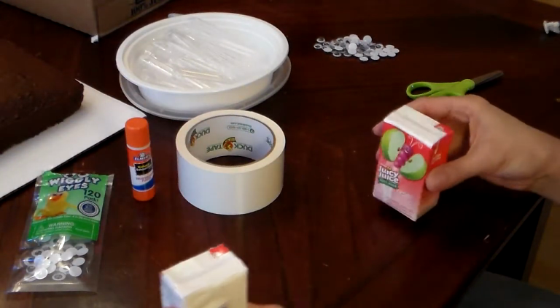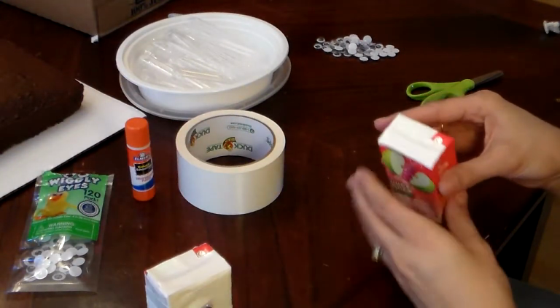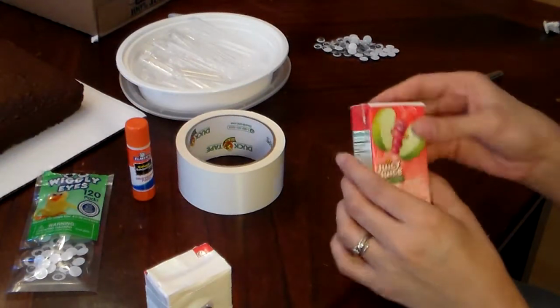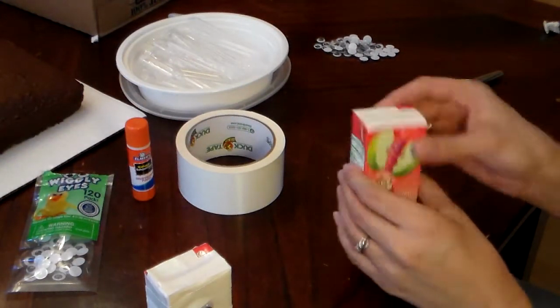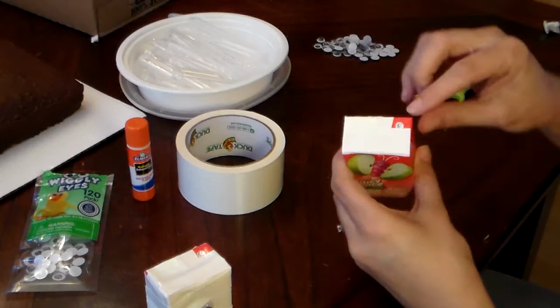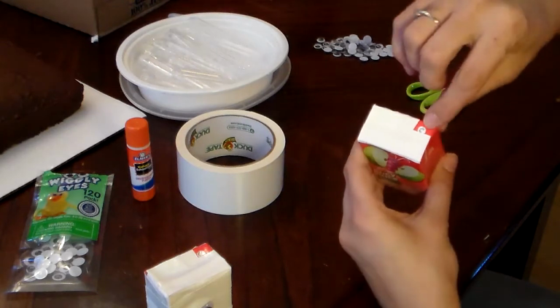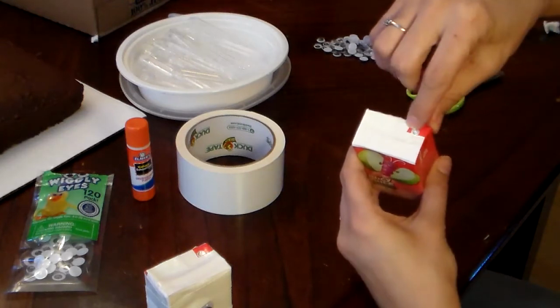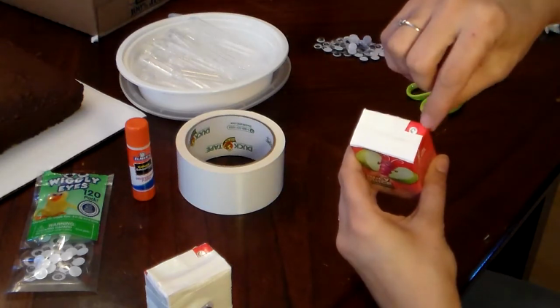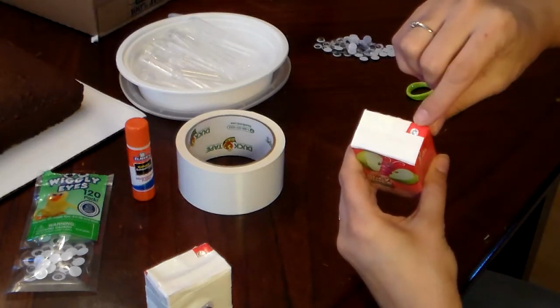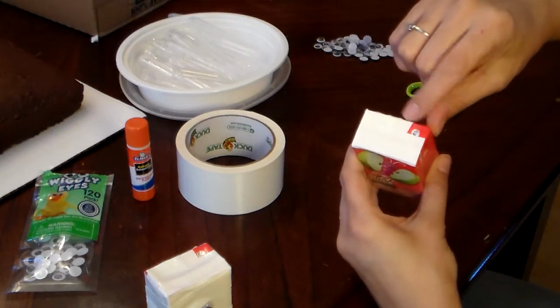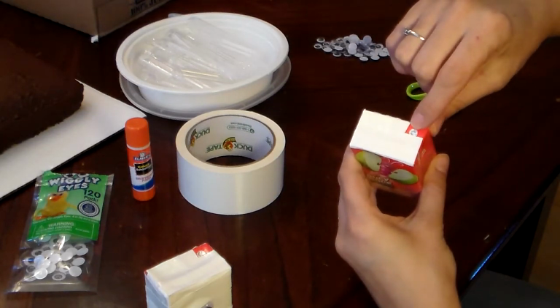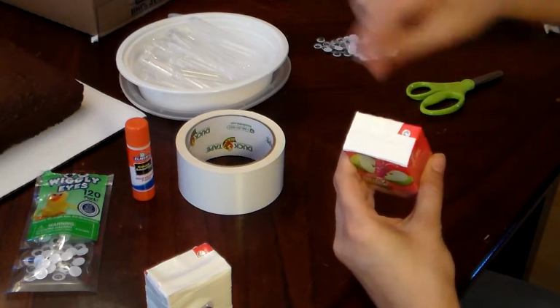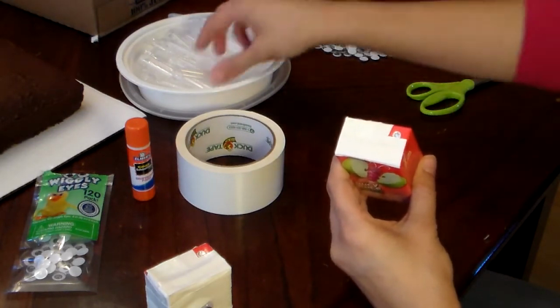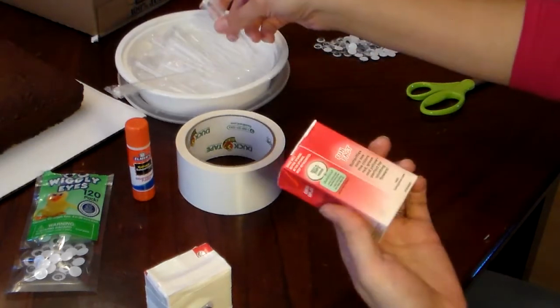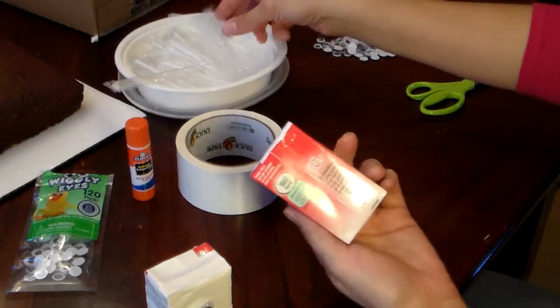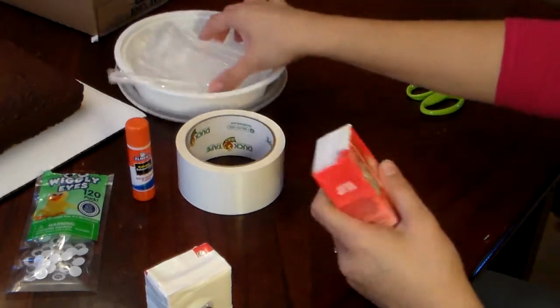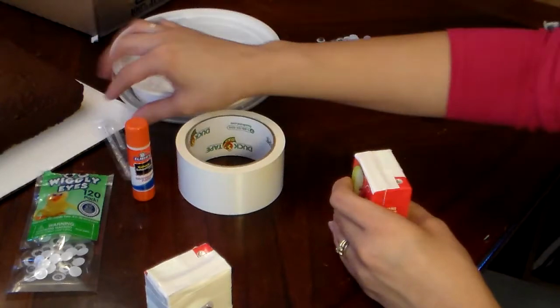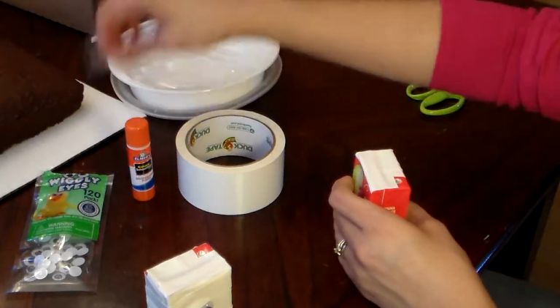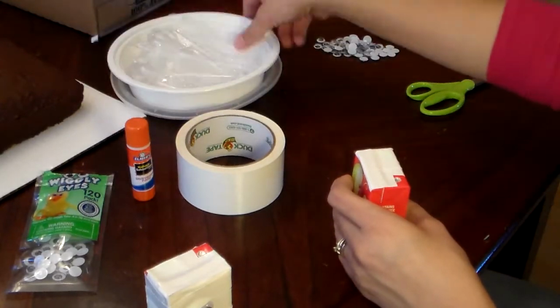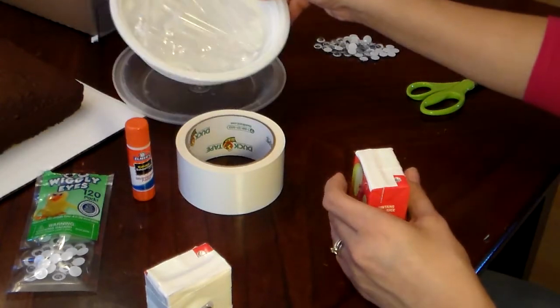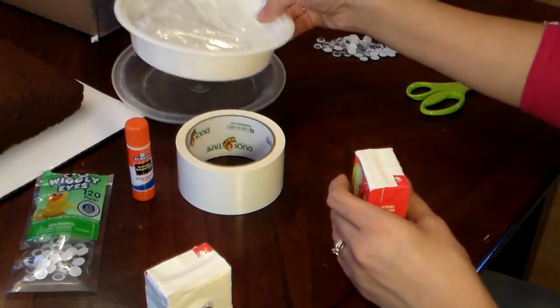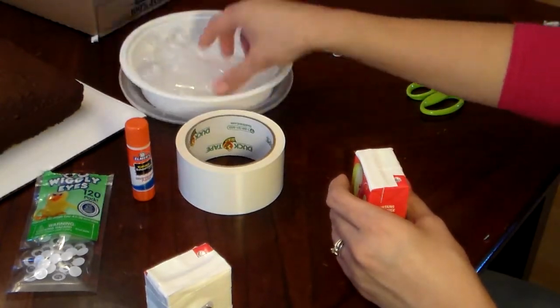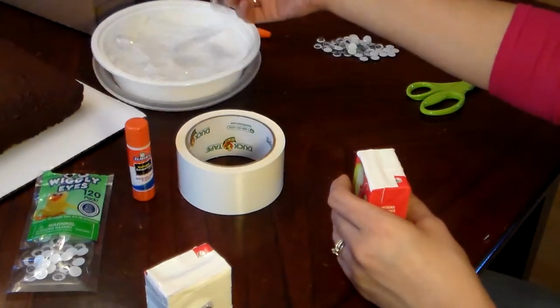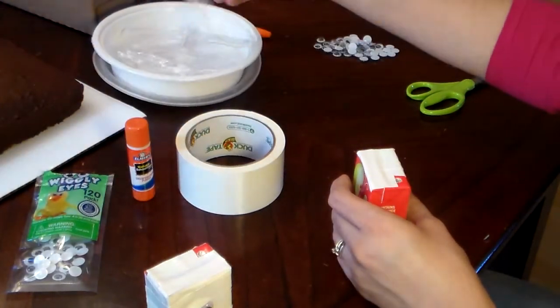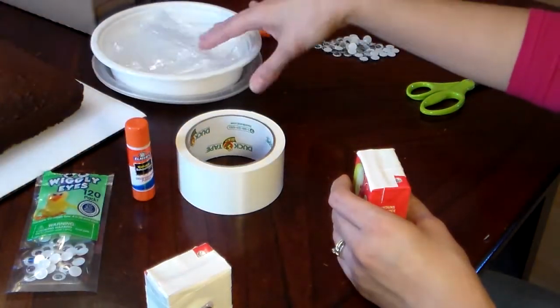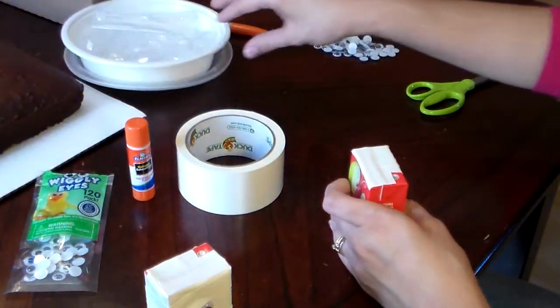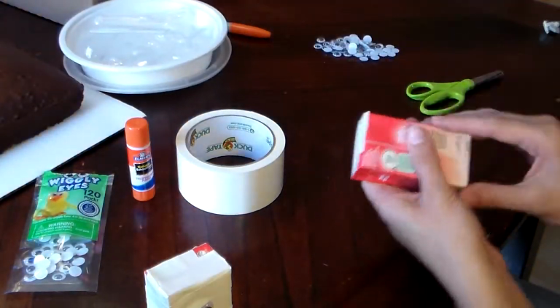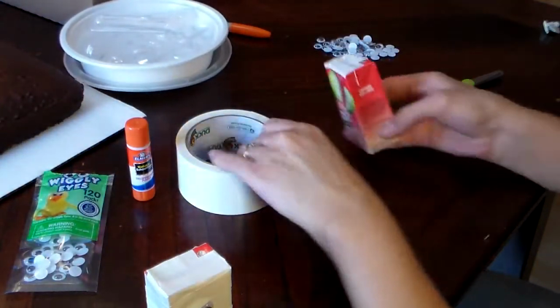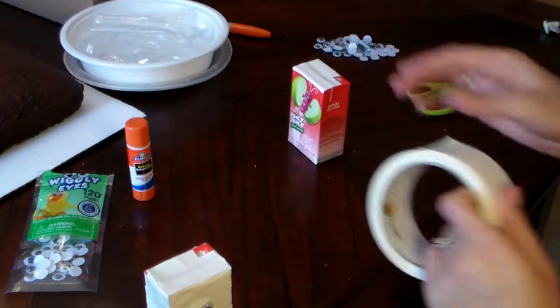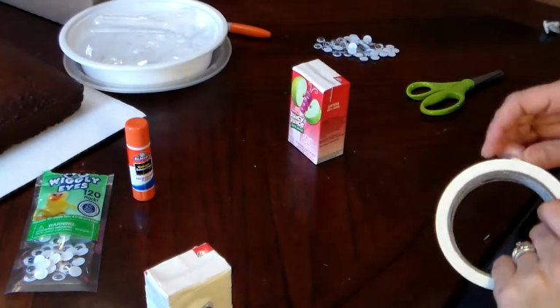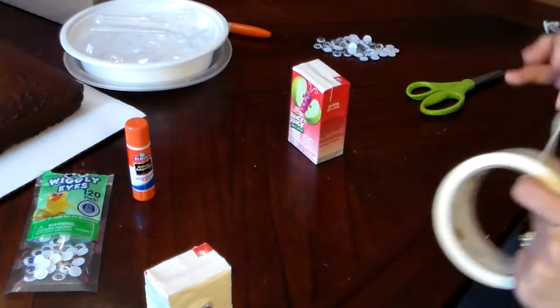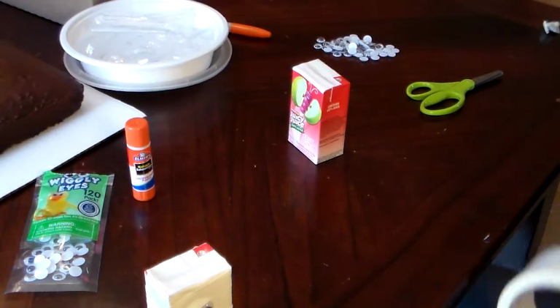You just wrap your juice box. Make sure you leave a little corner out for your straw to get poked. You're going to take all the straws off the back of your box and store them in a container — all the straws are right there. You're just going to take the duct tape and wrap the box.